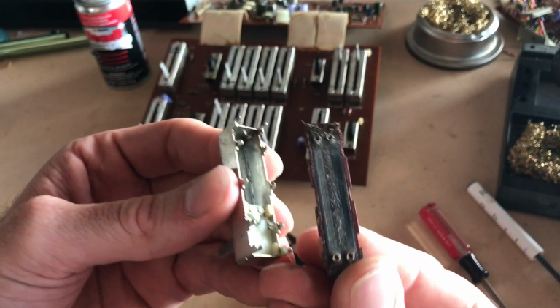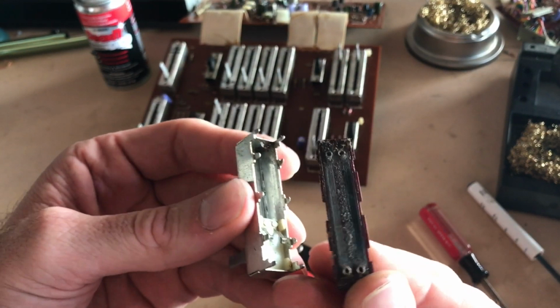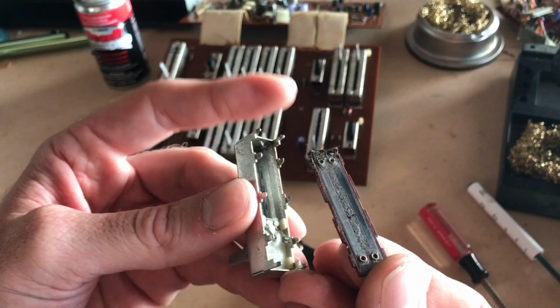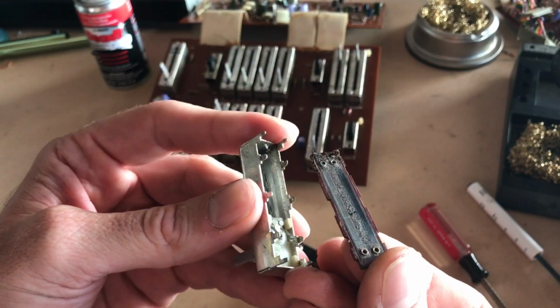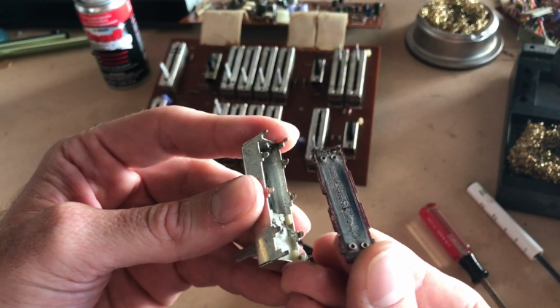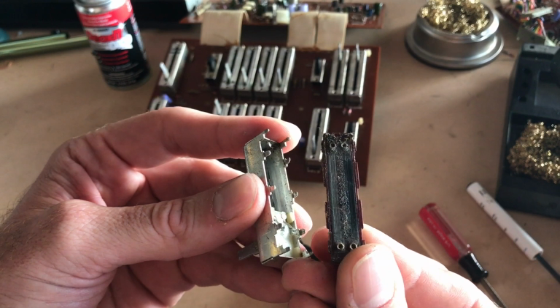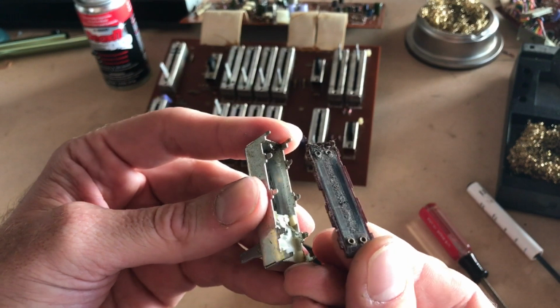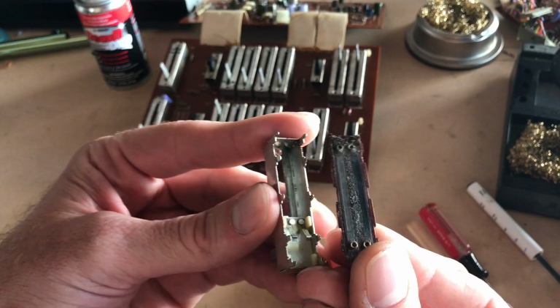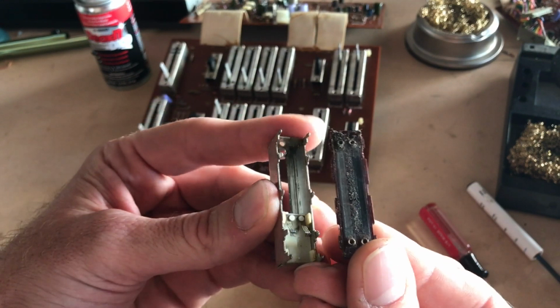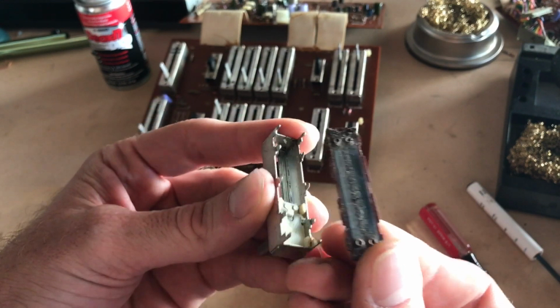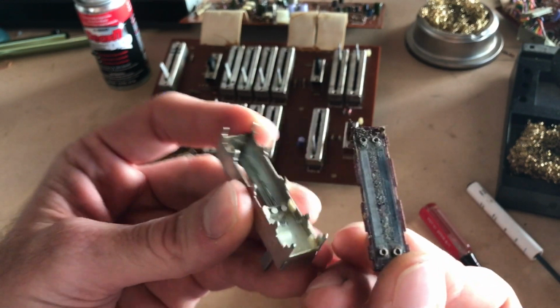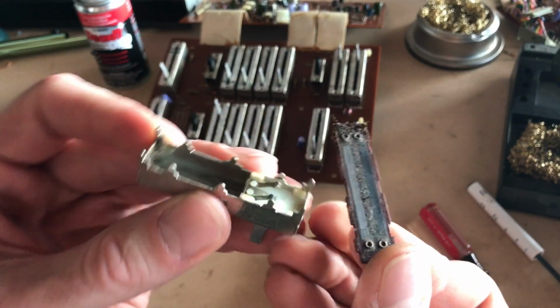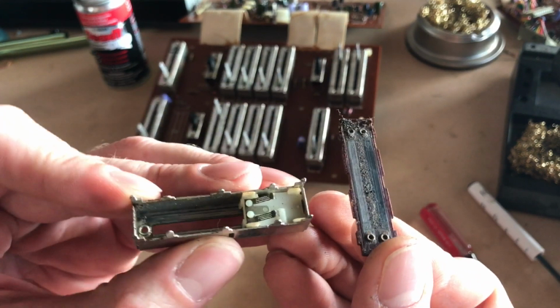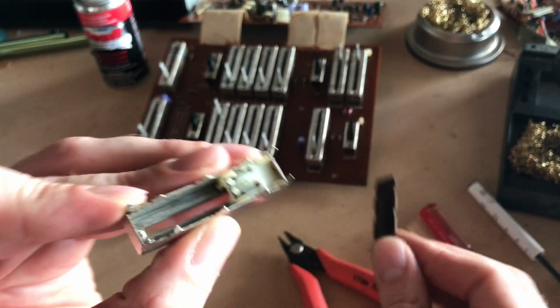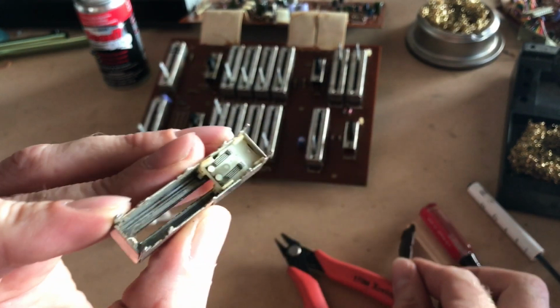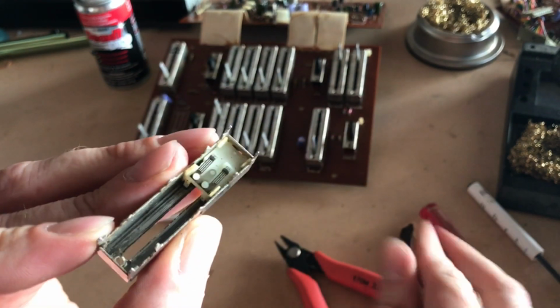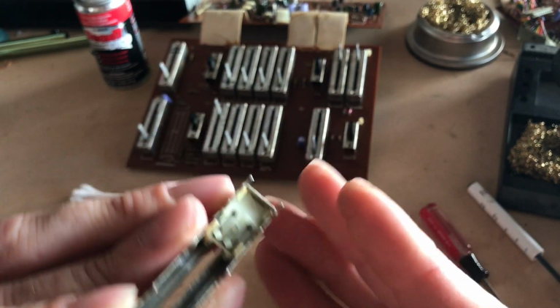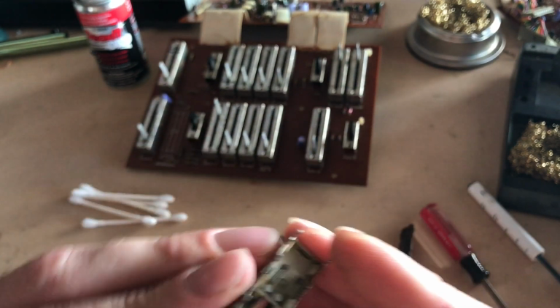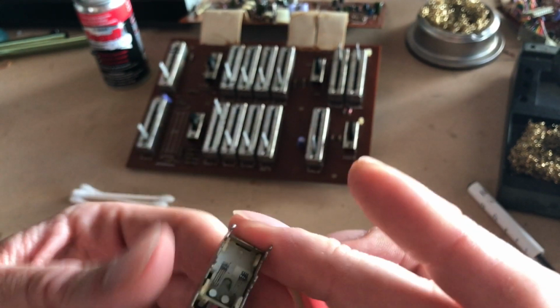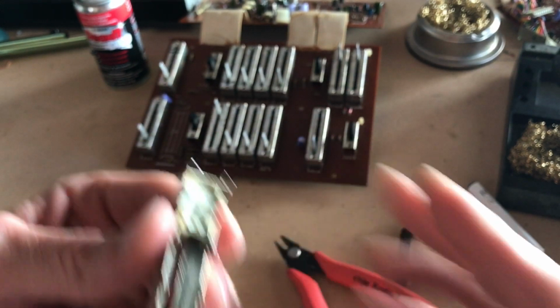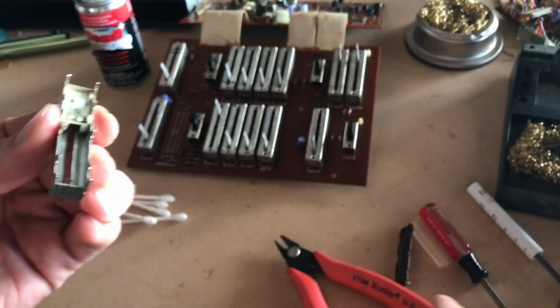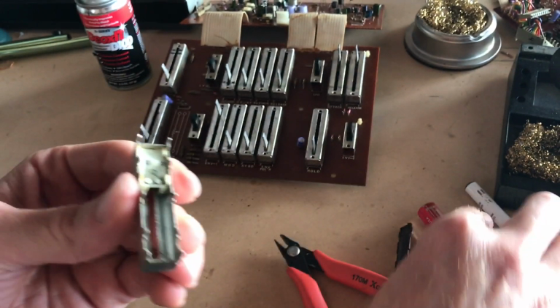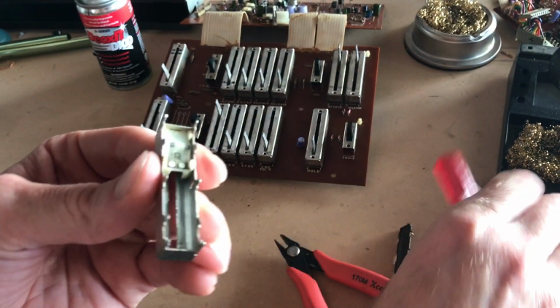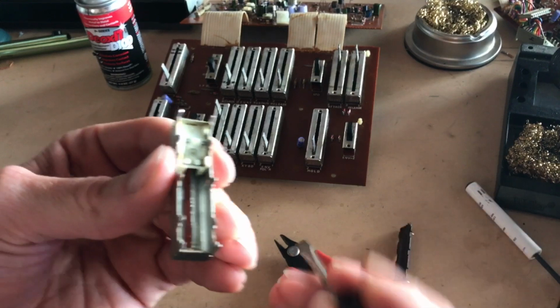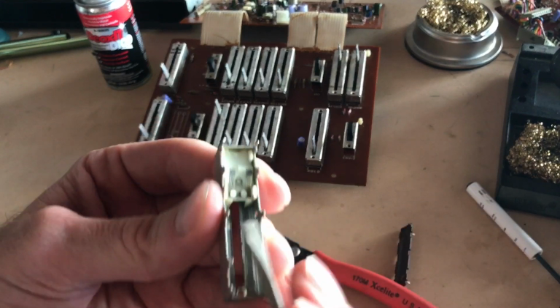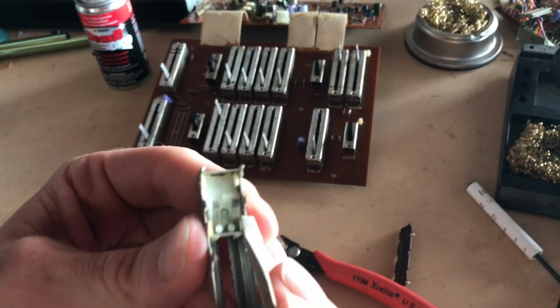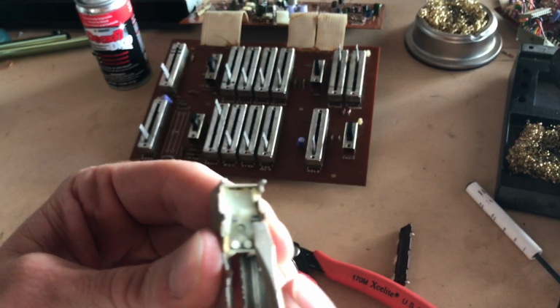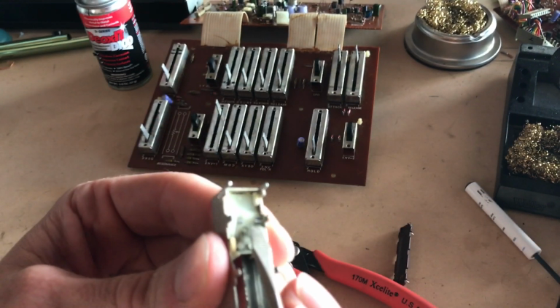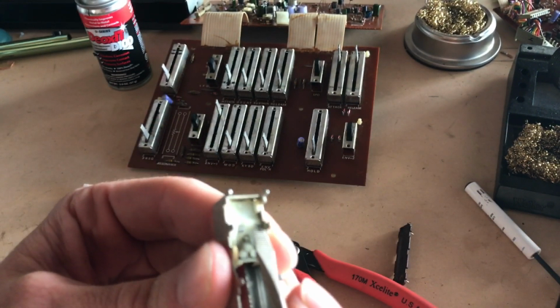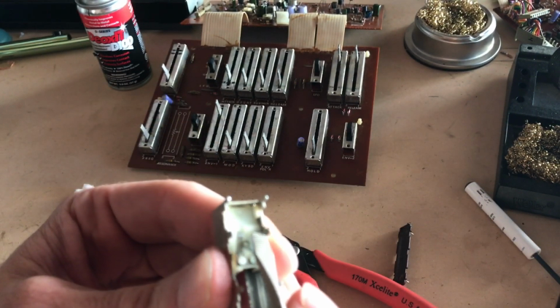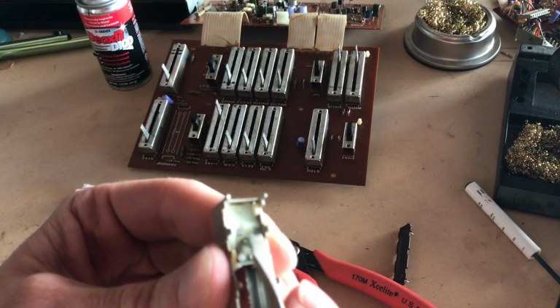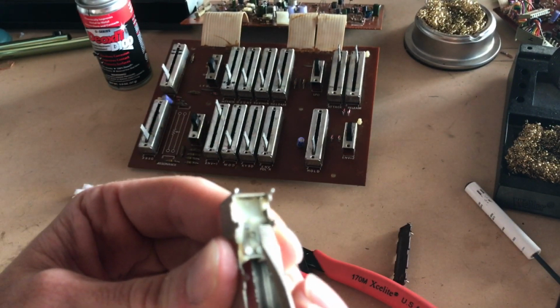And that looks like our problem — look at all that grime in there. There's also quite a build up on the actual contacts right in here.